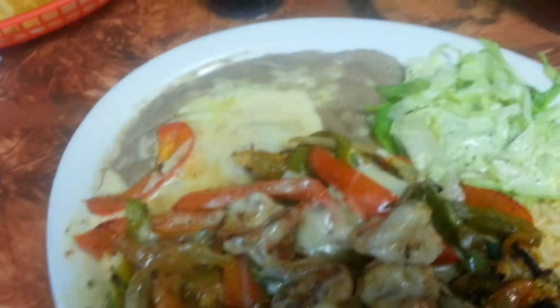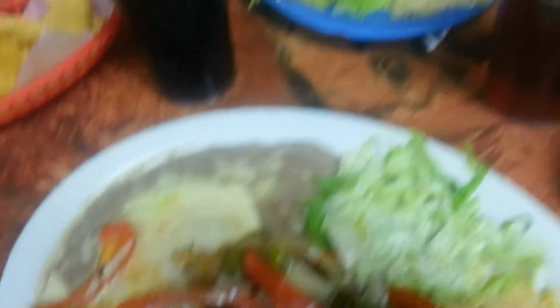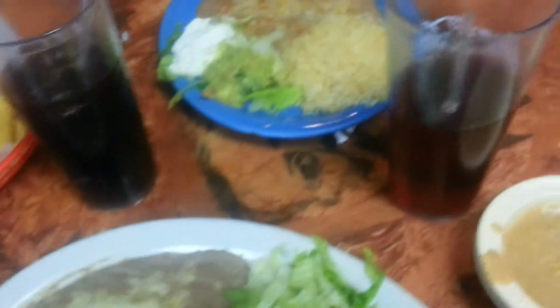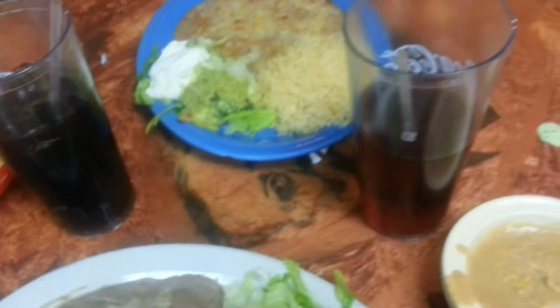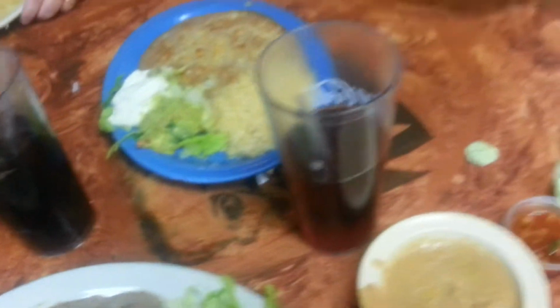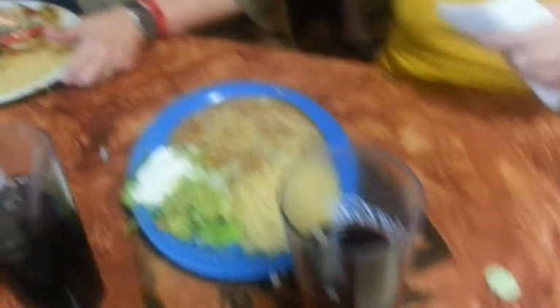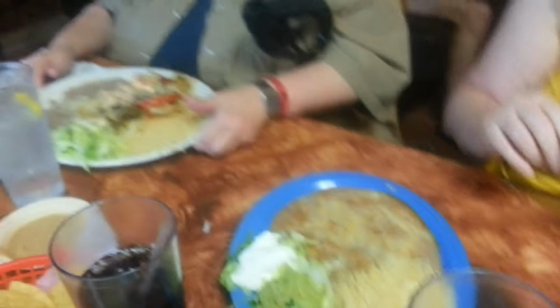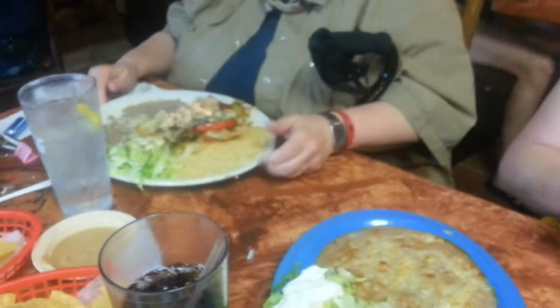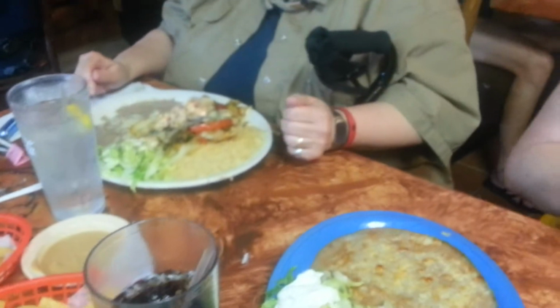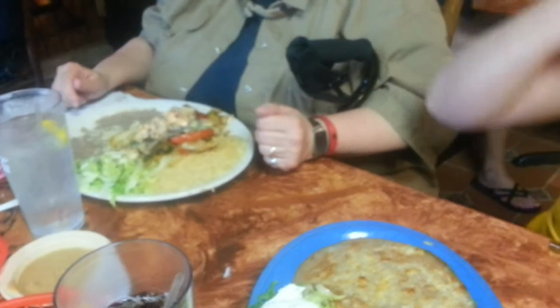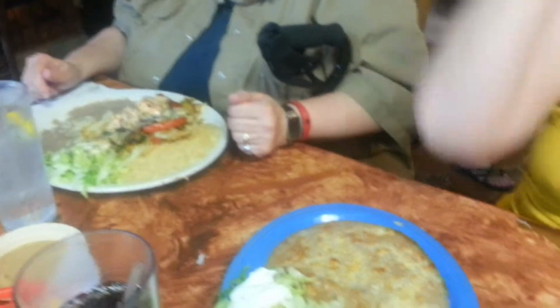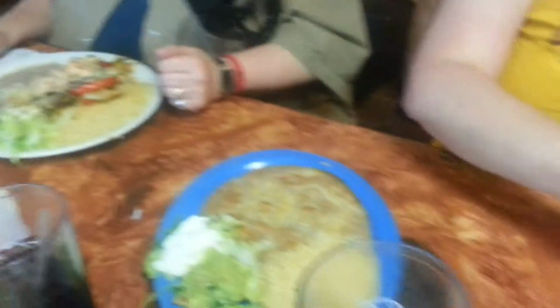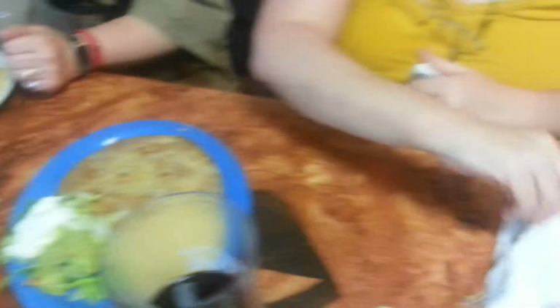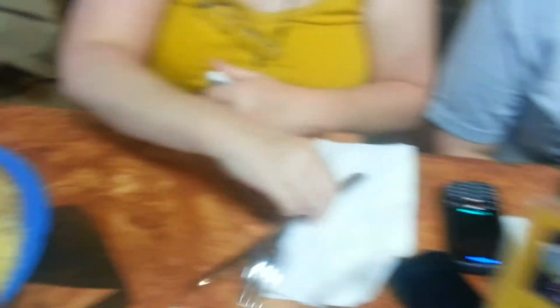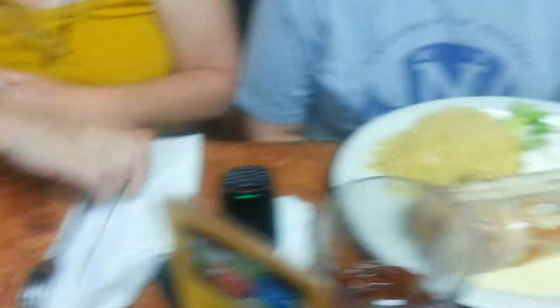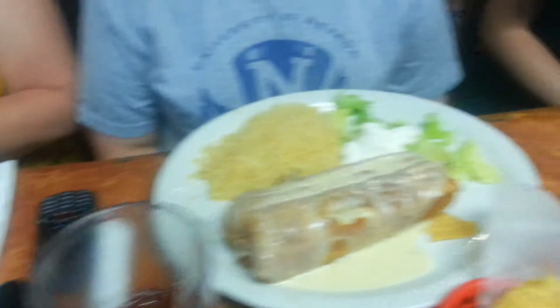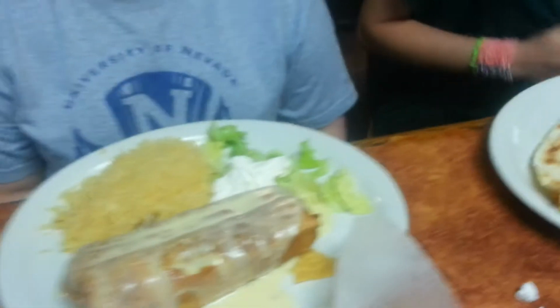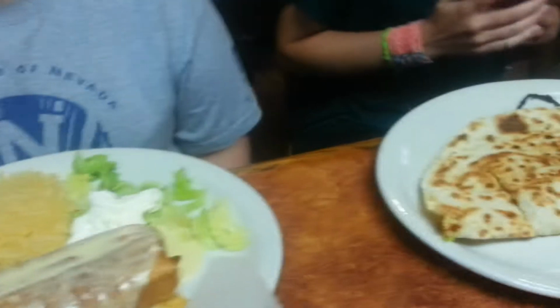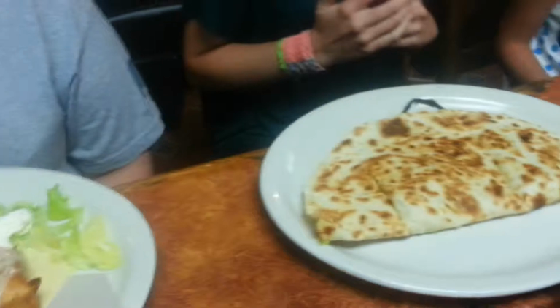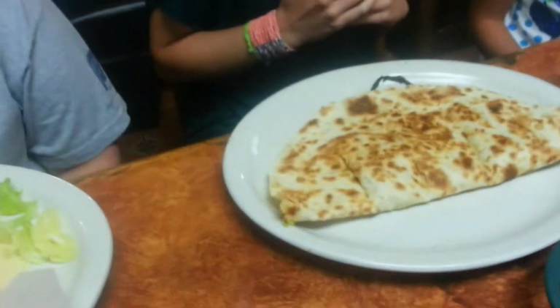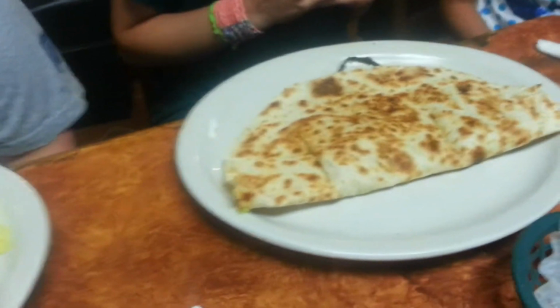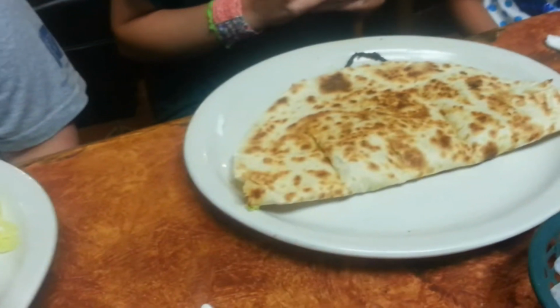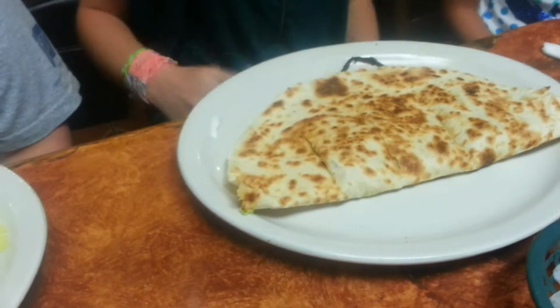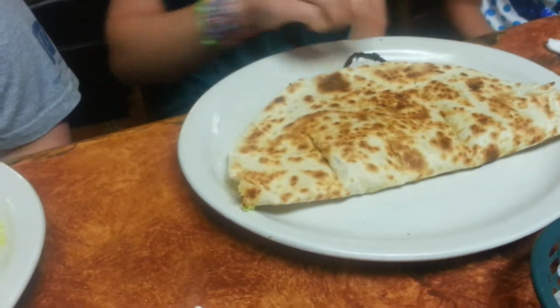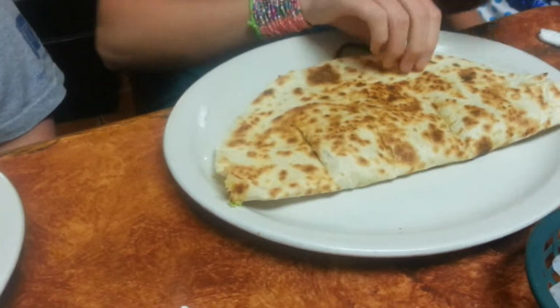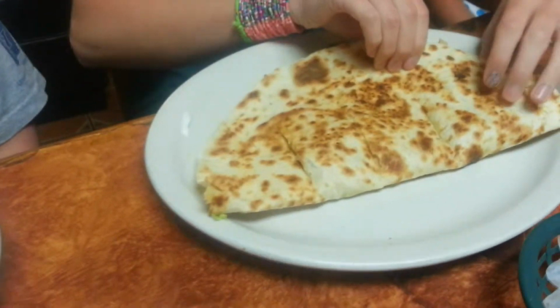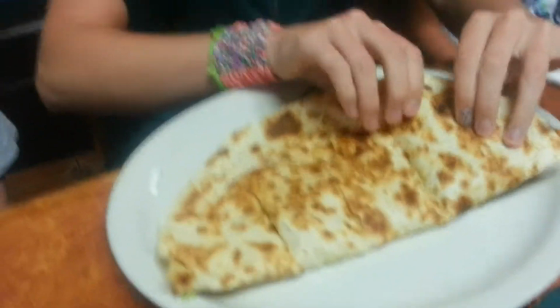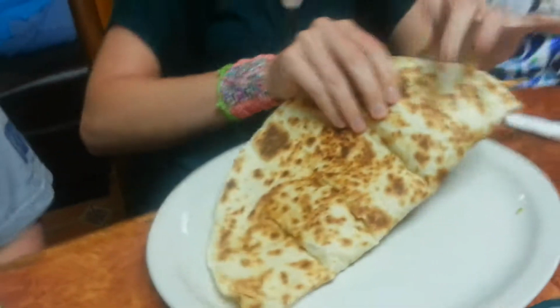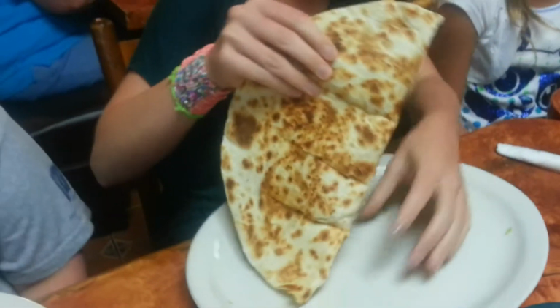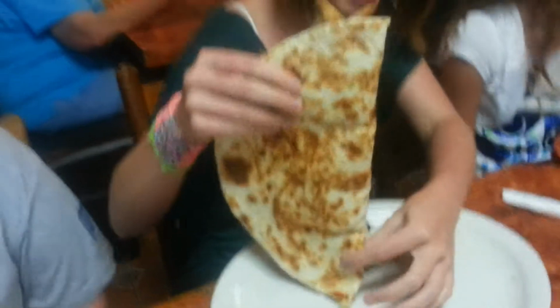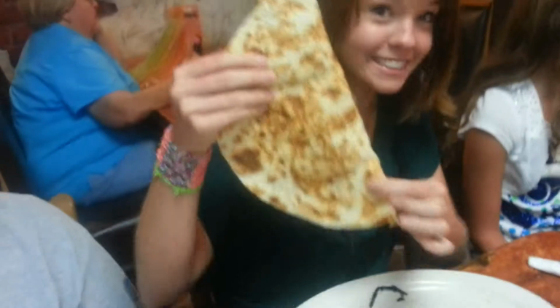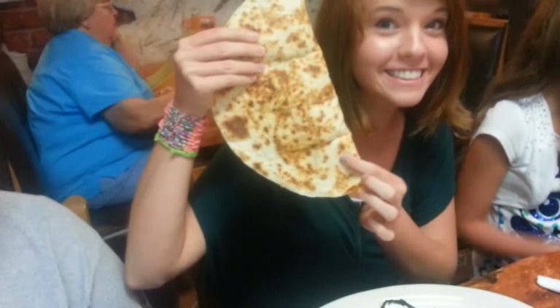Chicken. What do we got there? What do we got over there? More queso? That's our quesadilla — put your head next to that so we can see the difference between the size of that quesadilla and your hats.